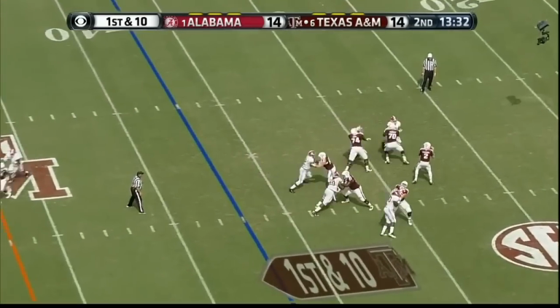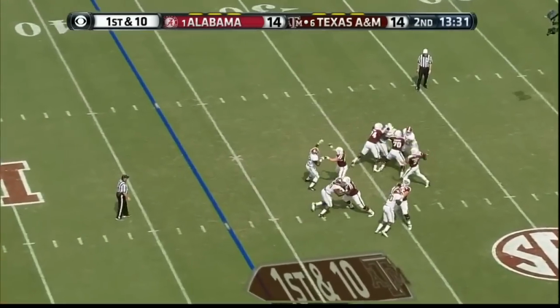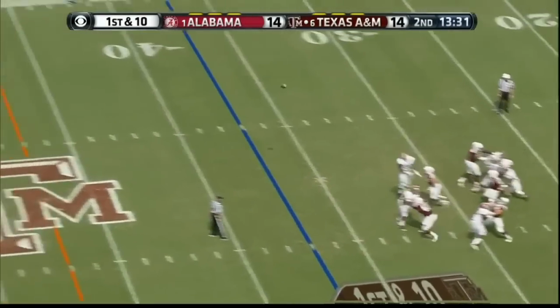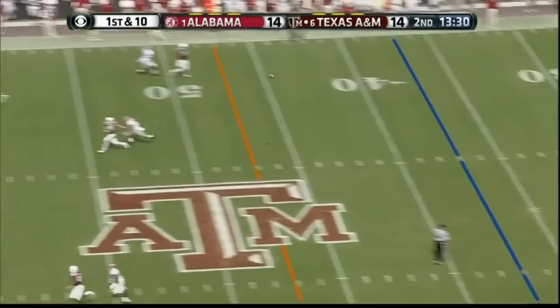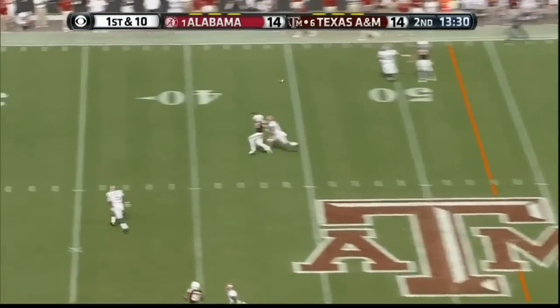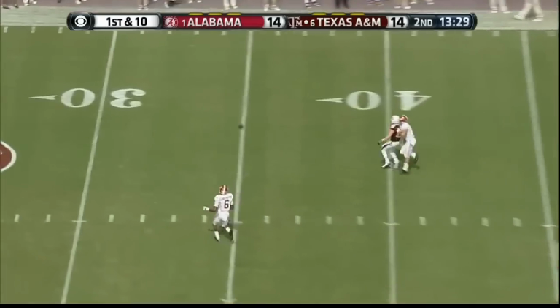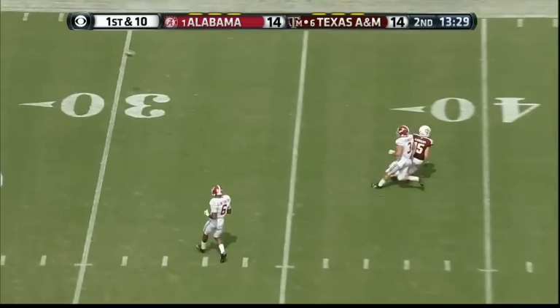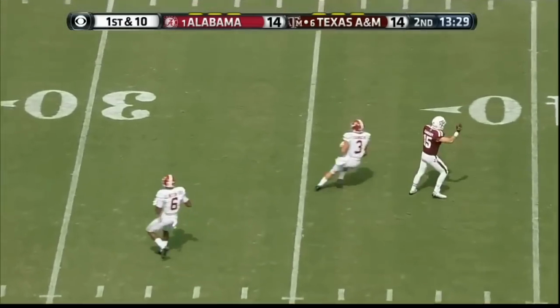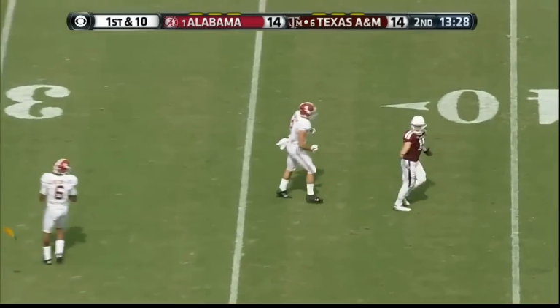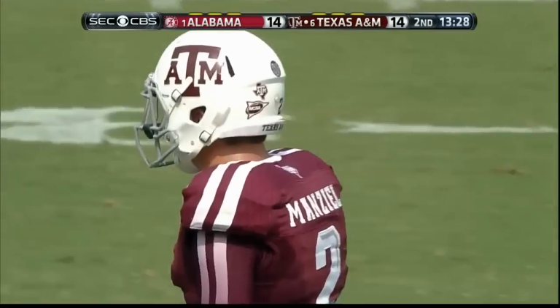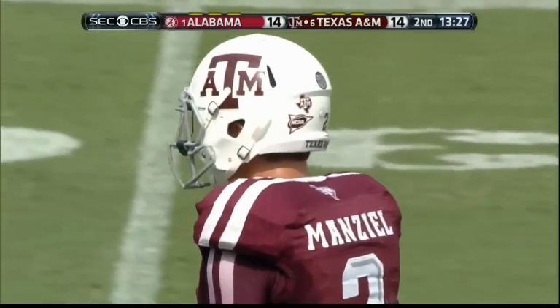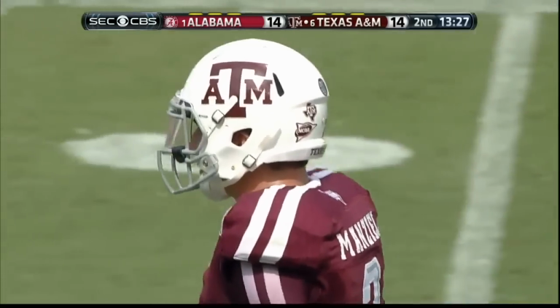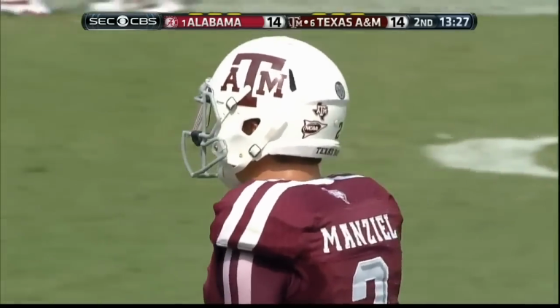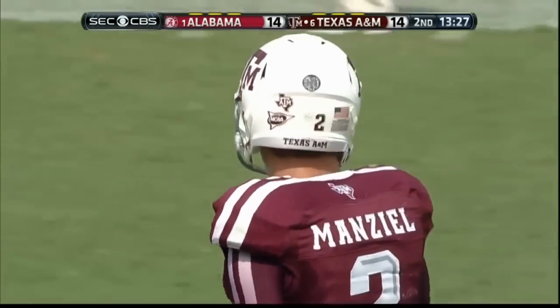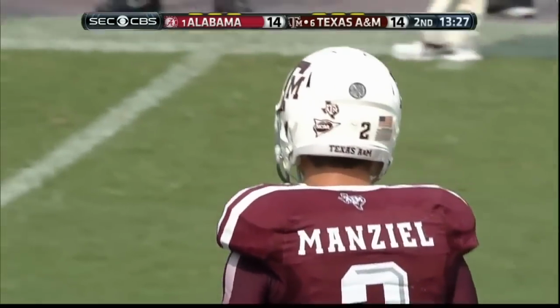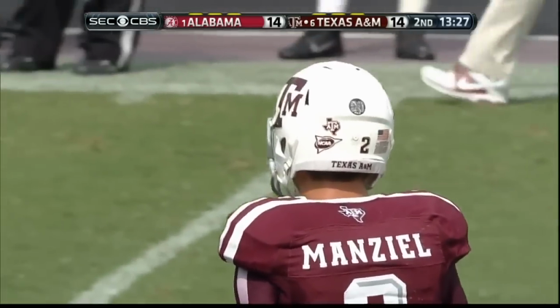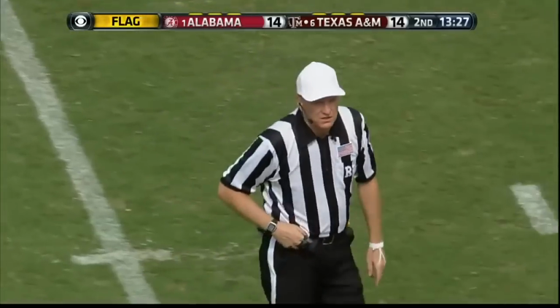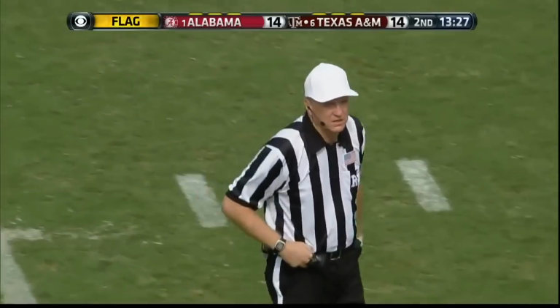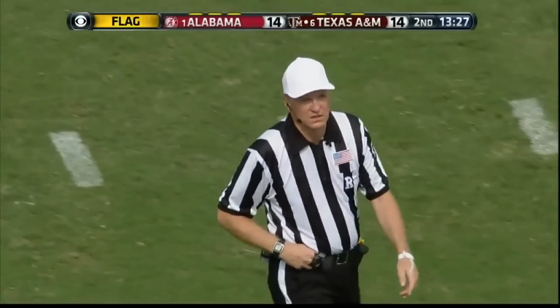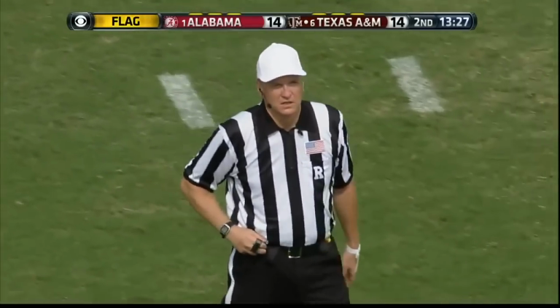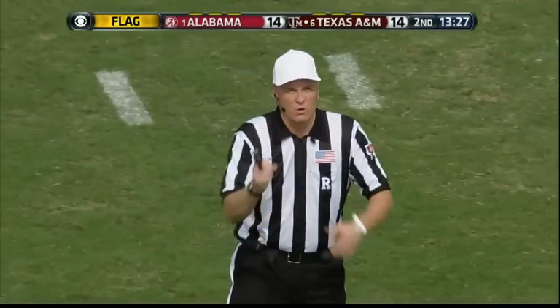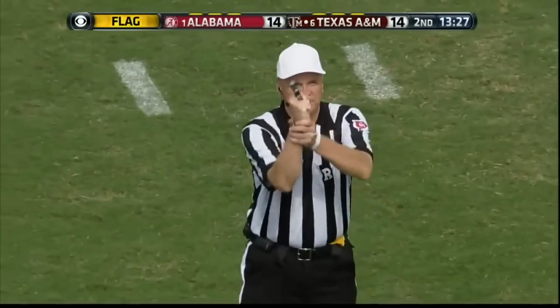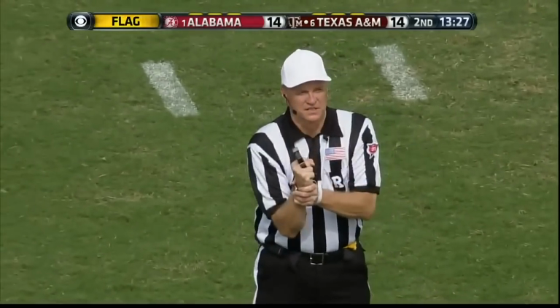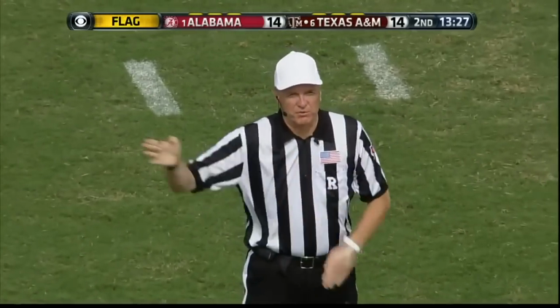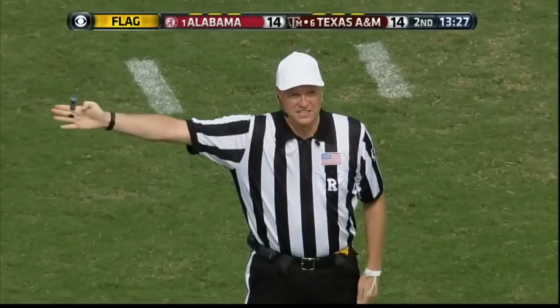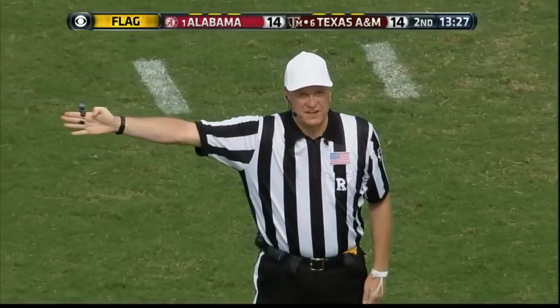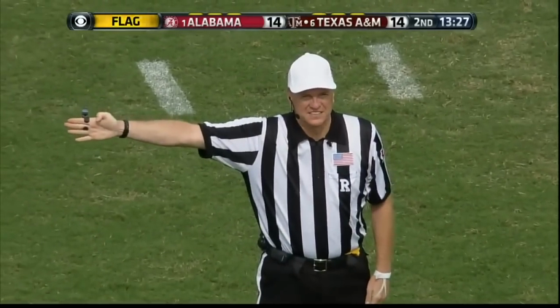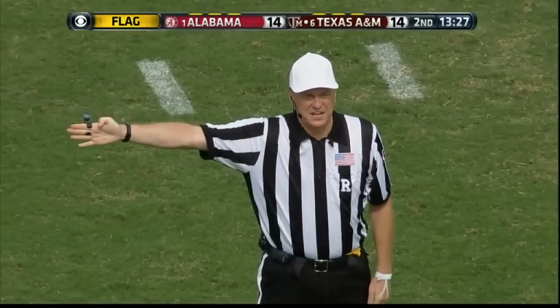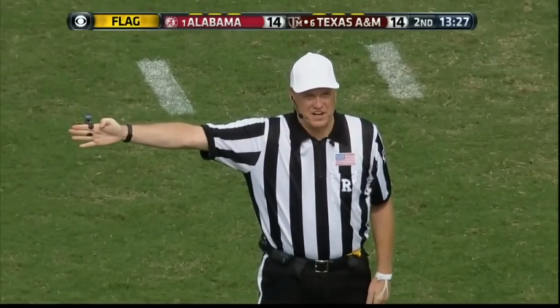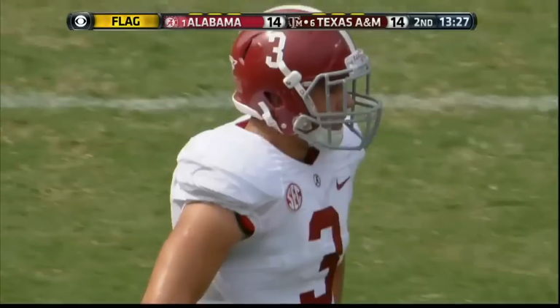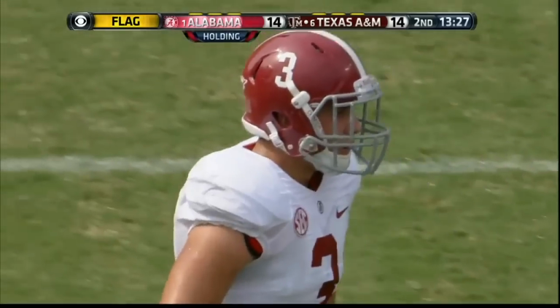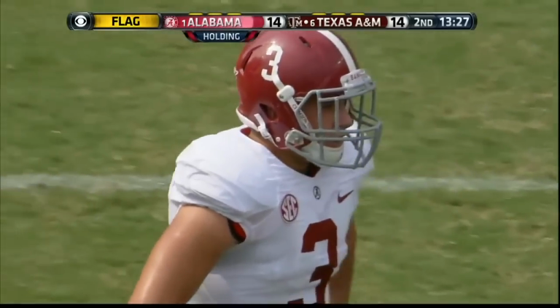Again, stunts — and this one's overthrown. There may be a flag down — there is. Now remember this A&M team — number three, defense, ten-yard penalty, automatic first down.